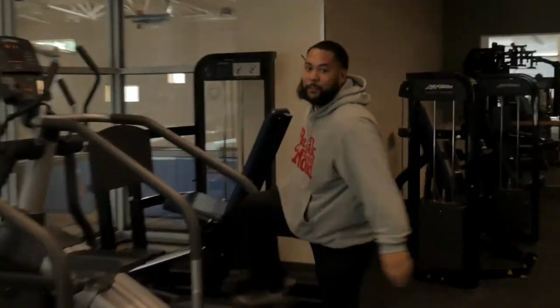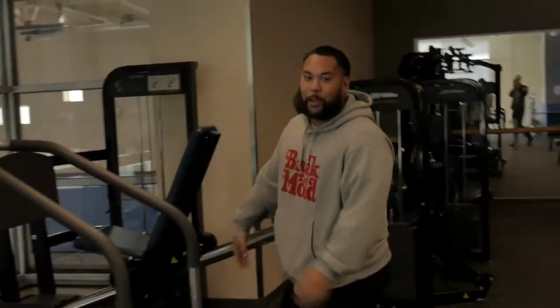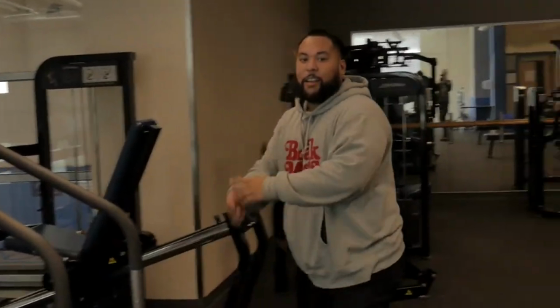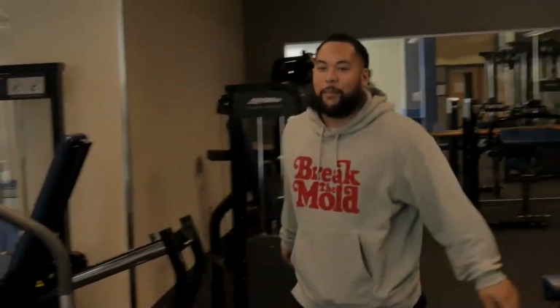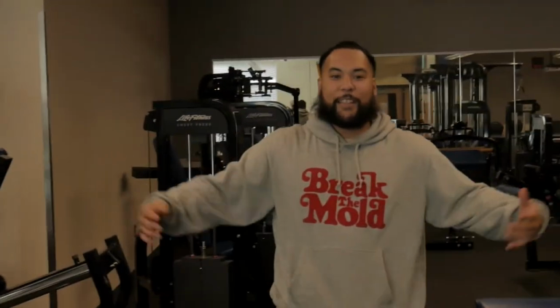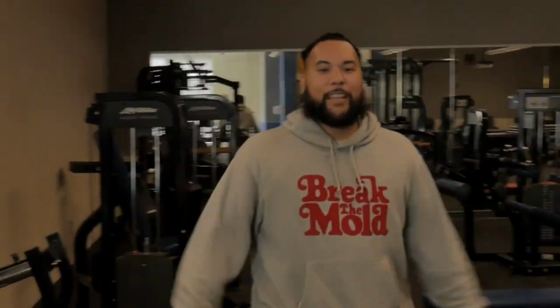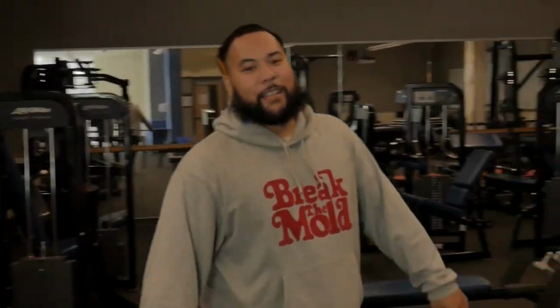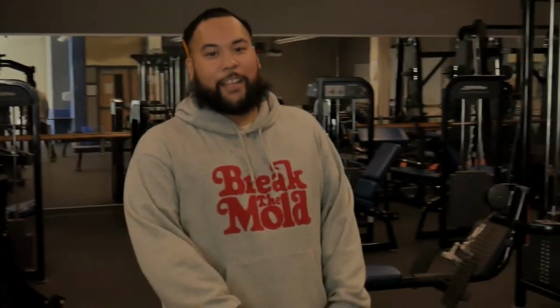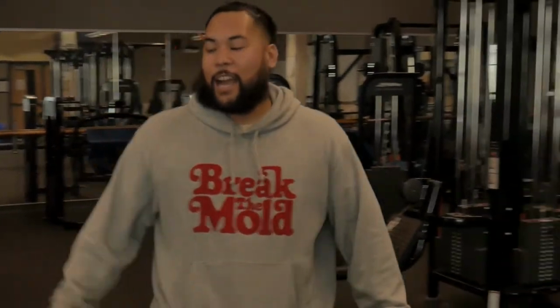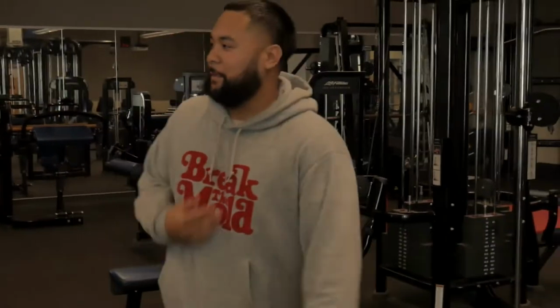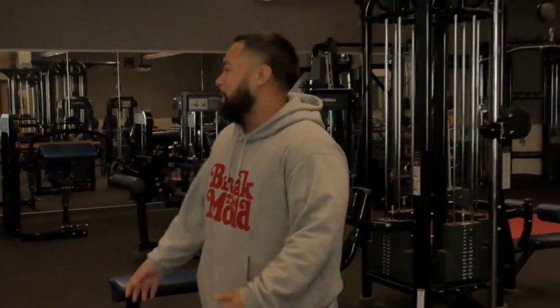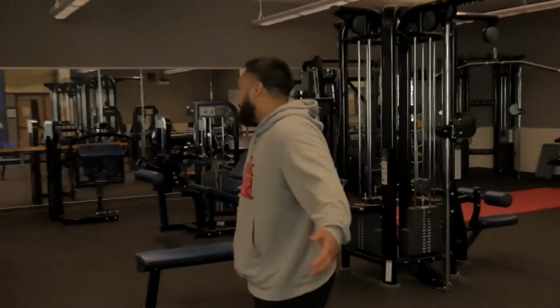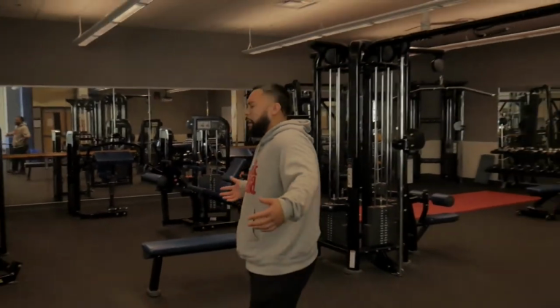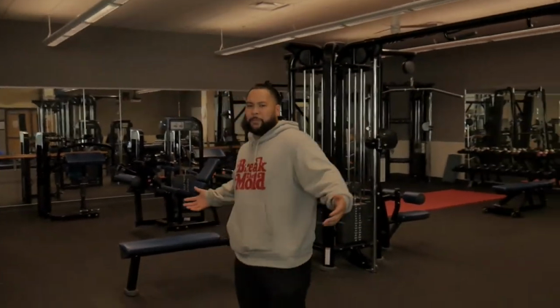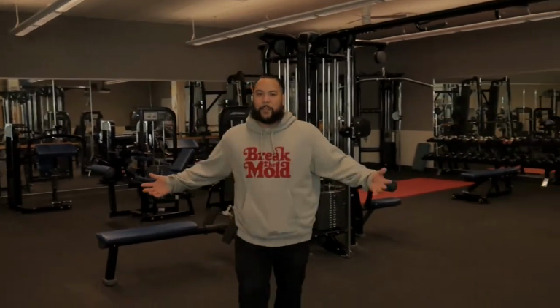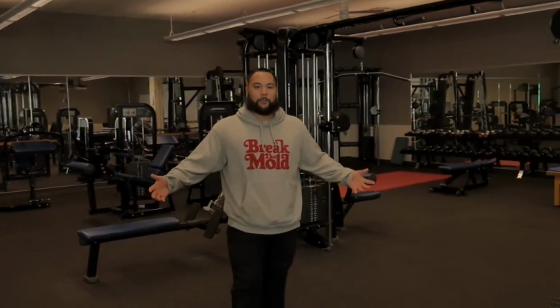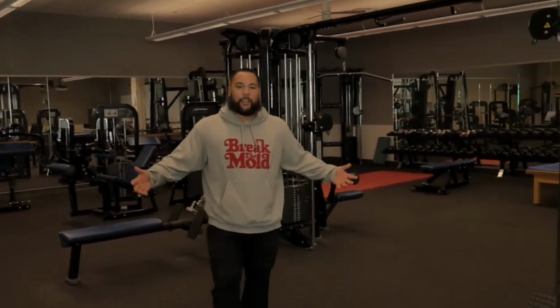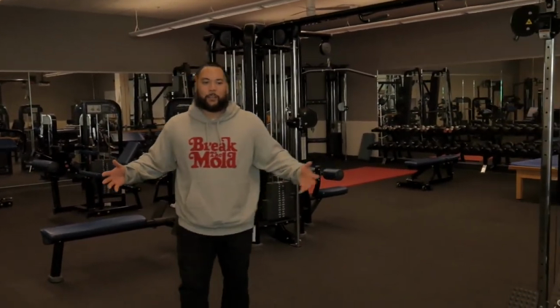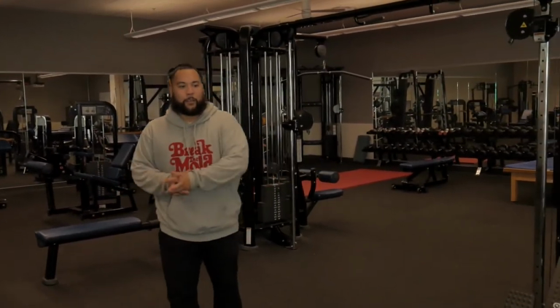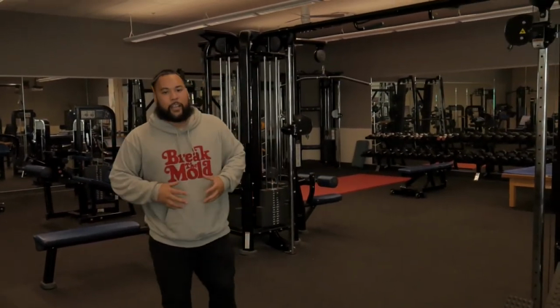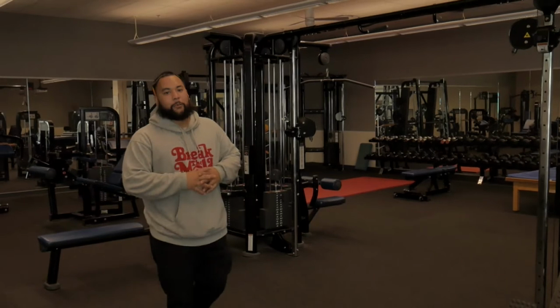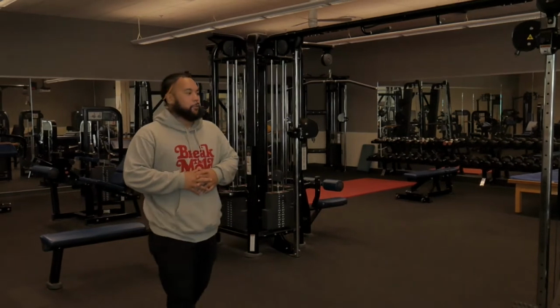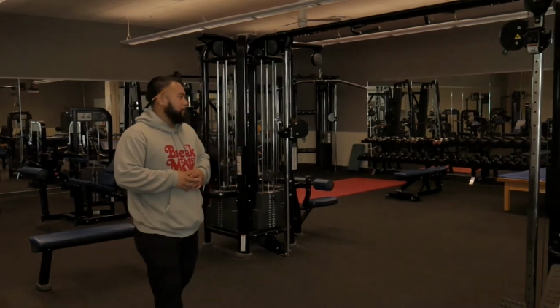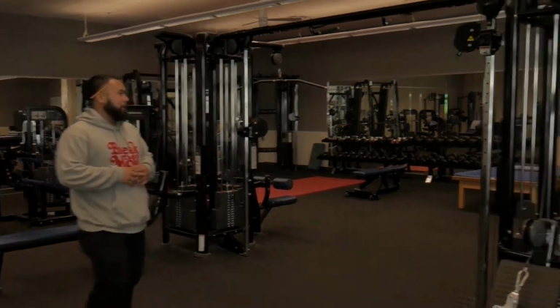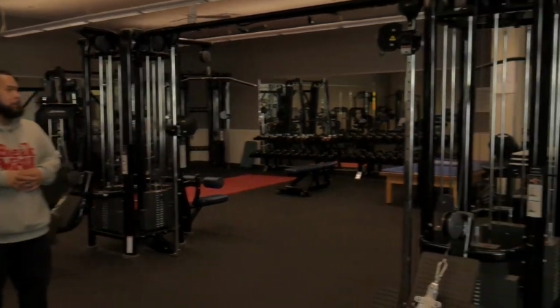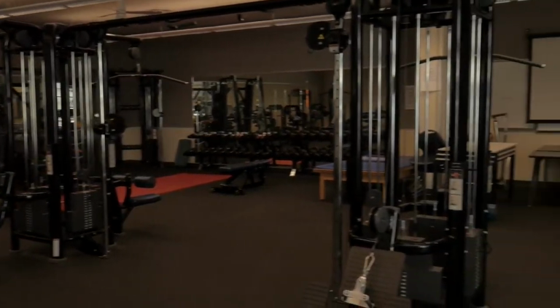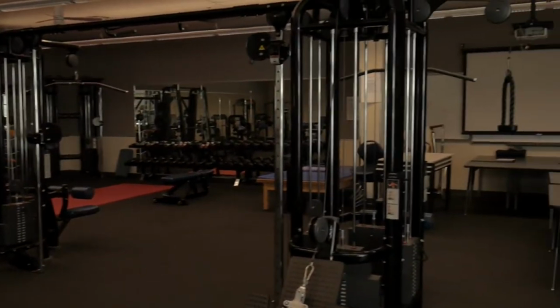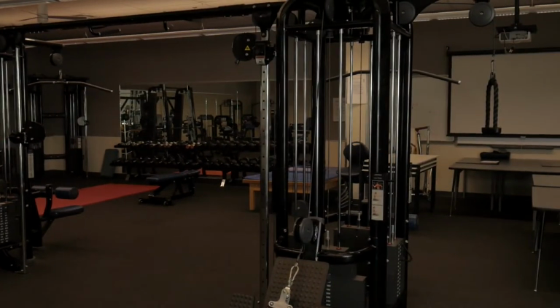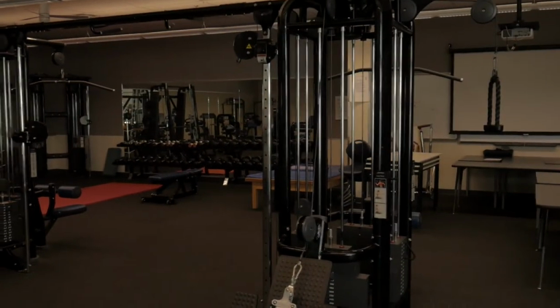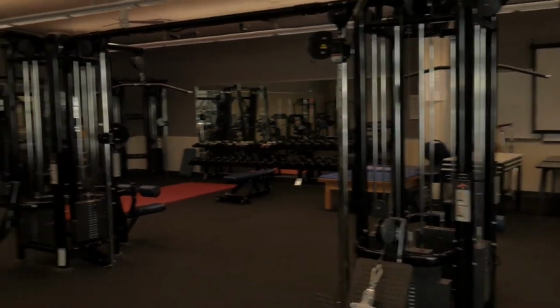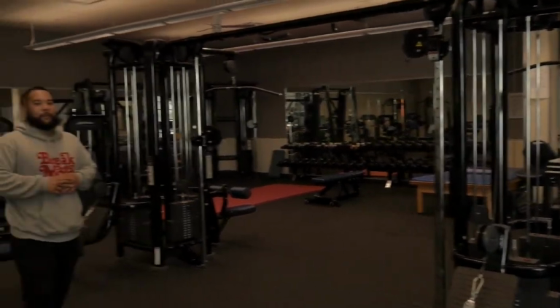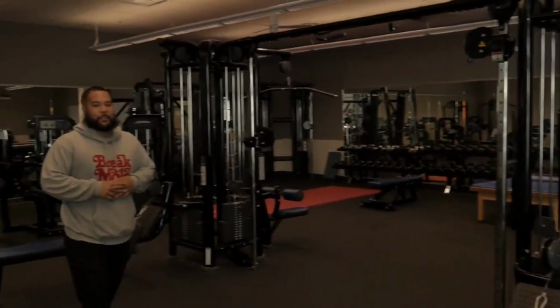One thing that makes Denny unique, I believe, is that we offer a fitness room here. I don't know any other middle school that offers a fitness room, but this is a room where you can surely take advantage of.